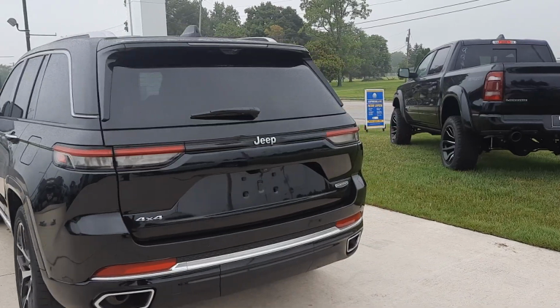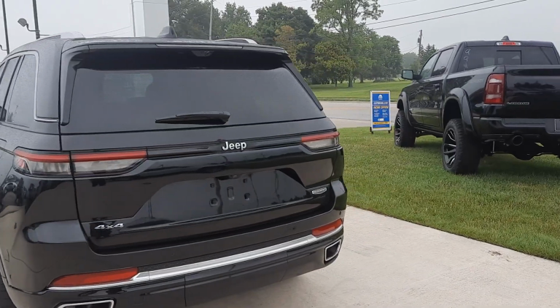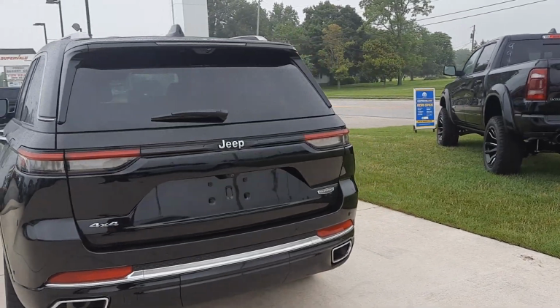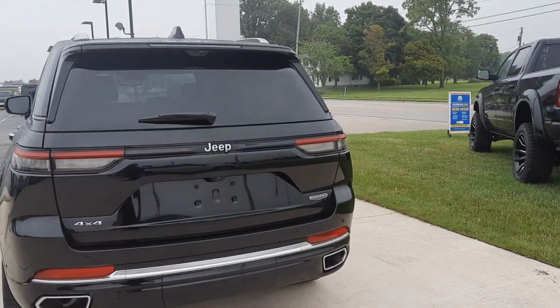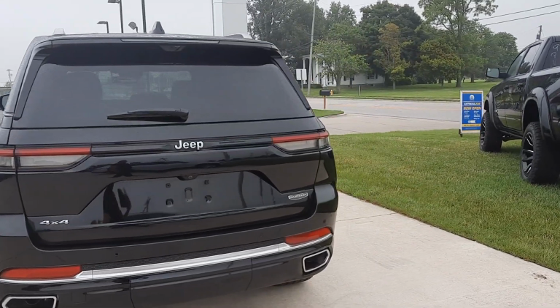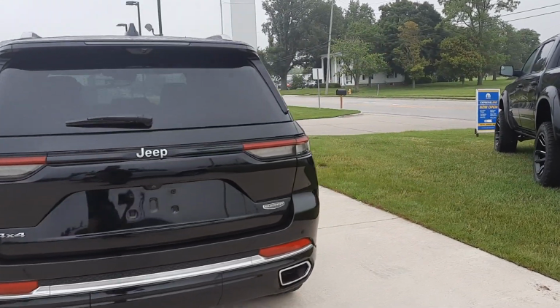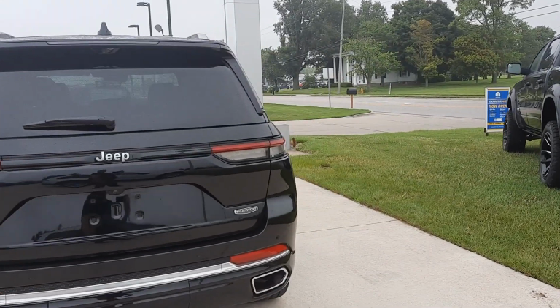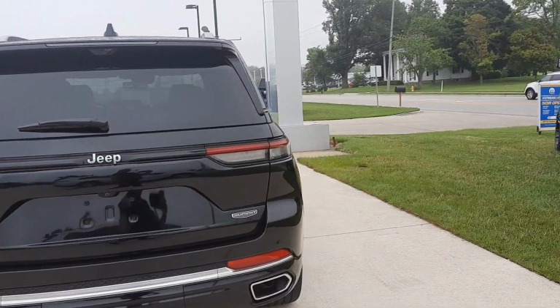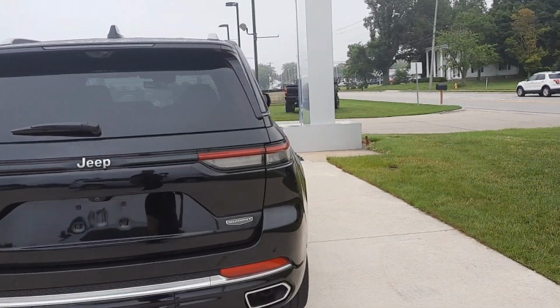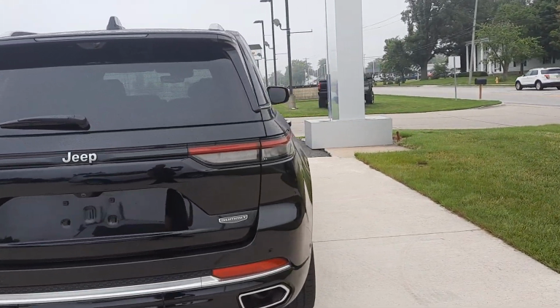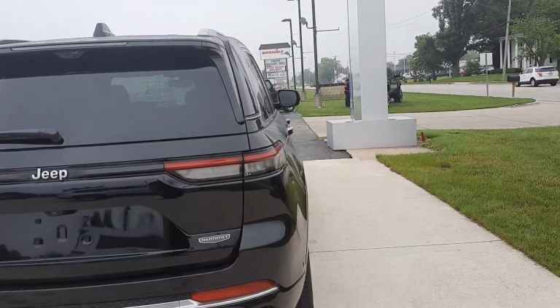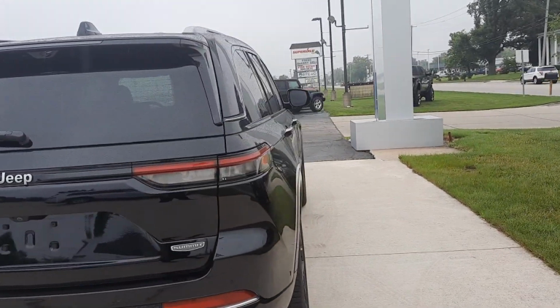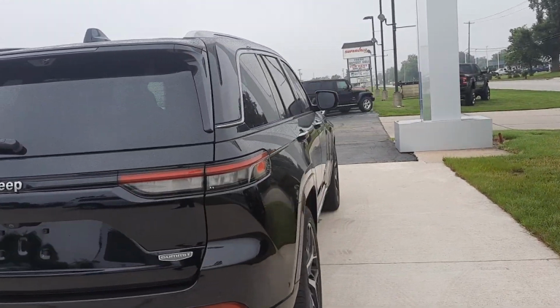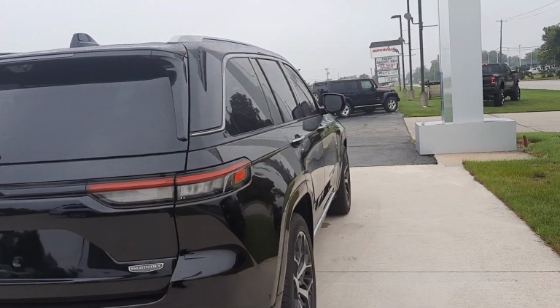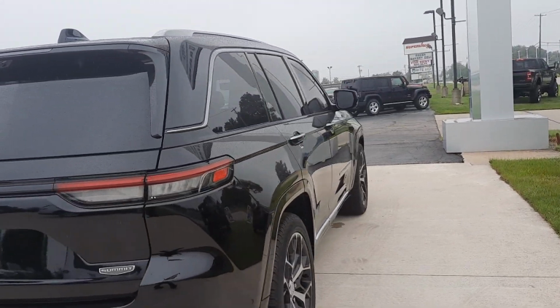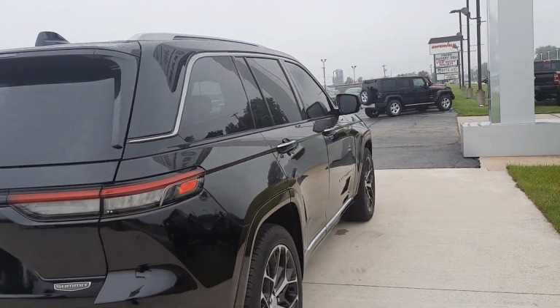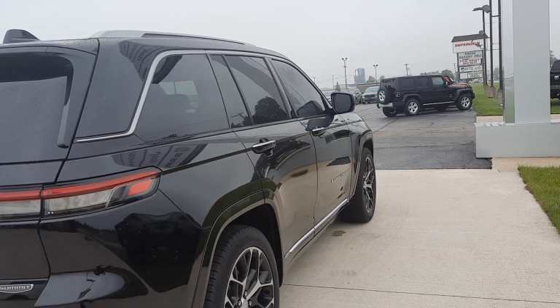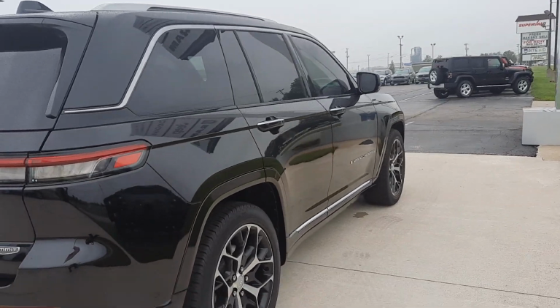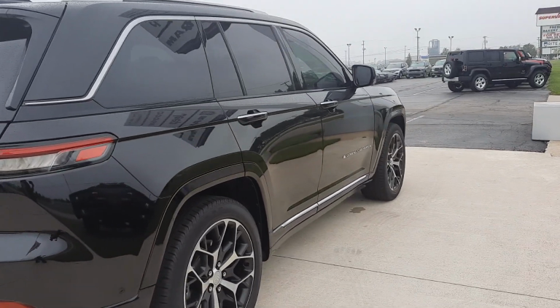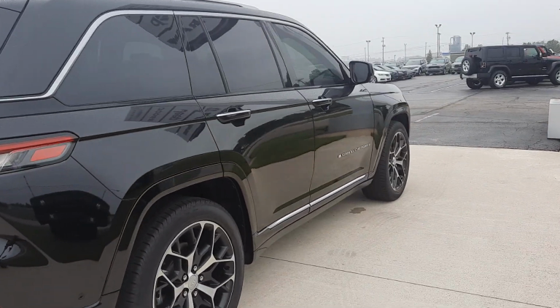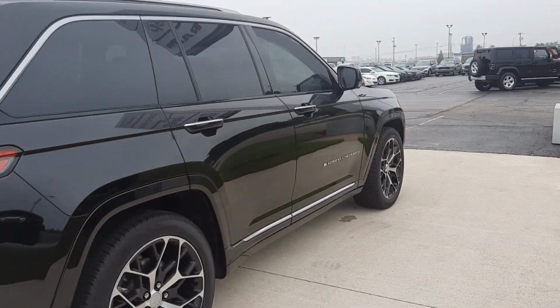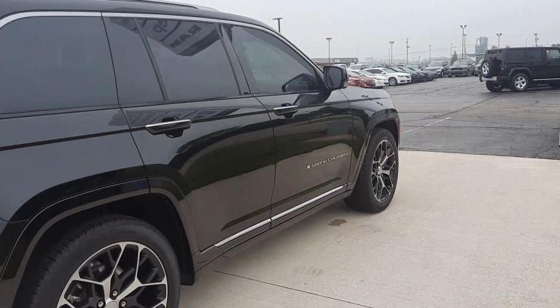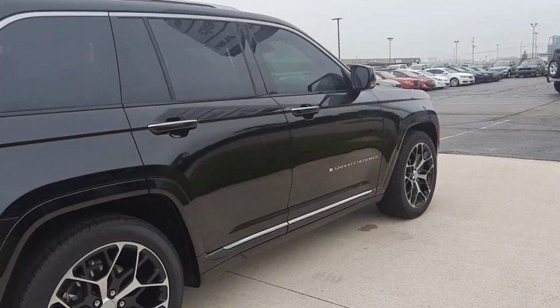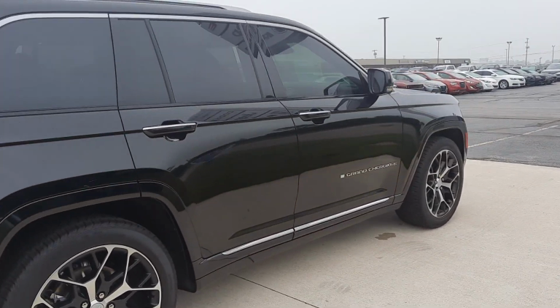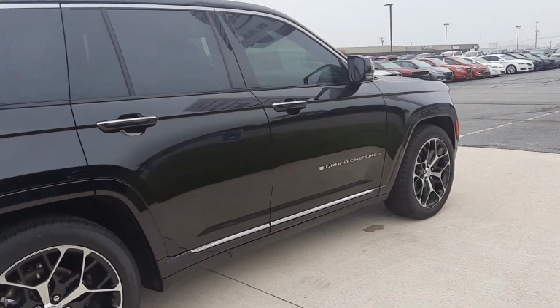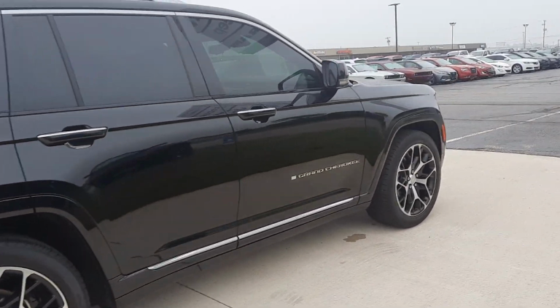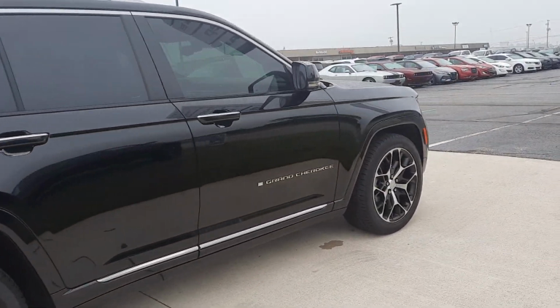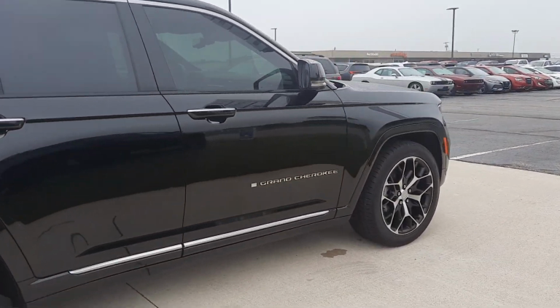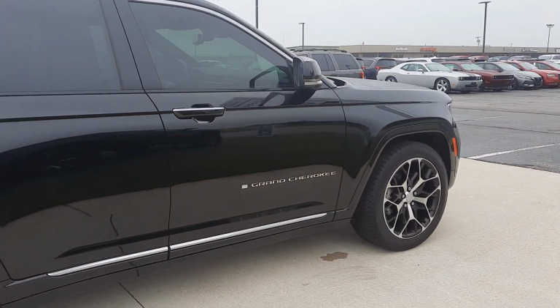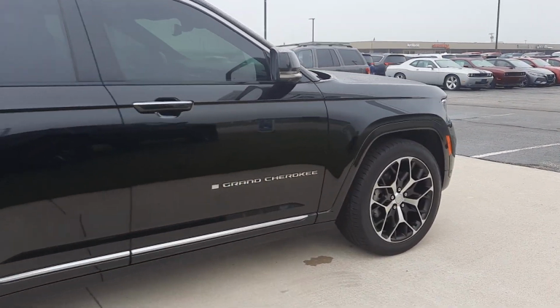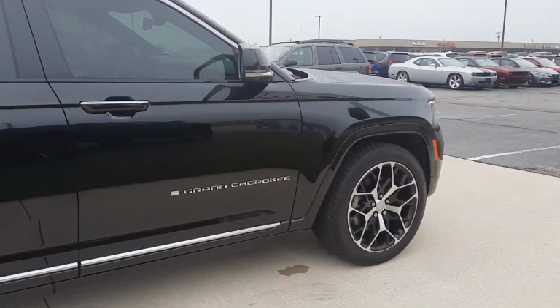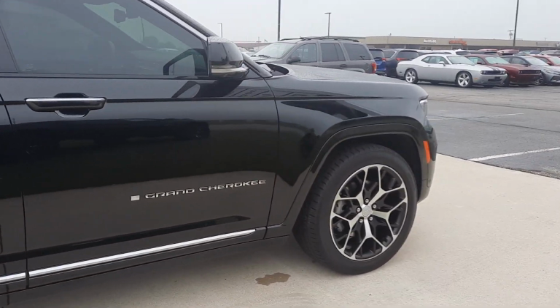It has a power liftgate. The outside is in great shape, and the tires look good all the way around.